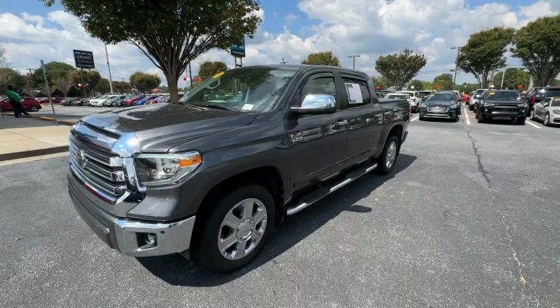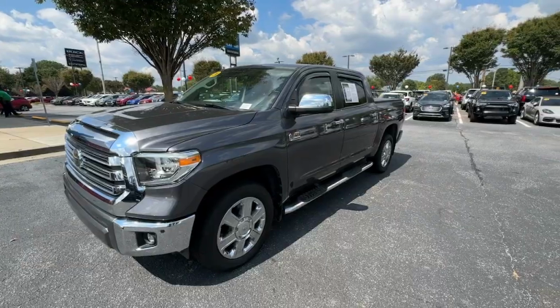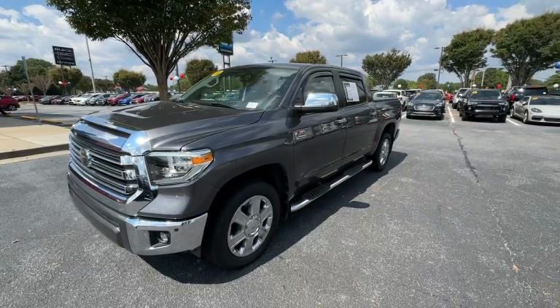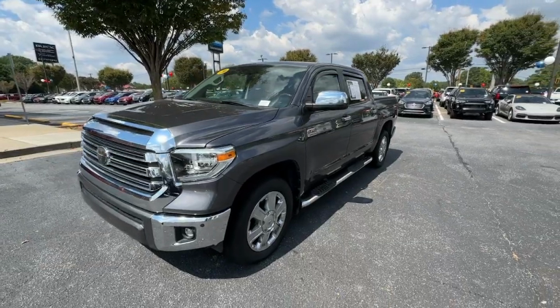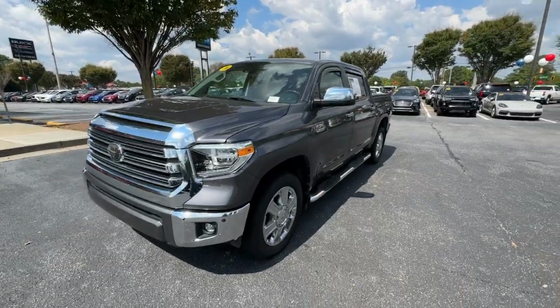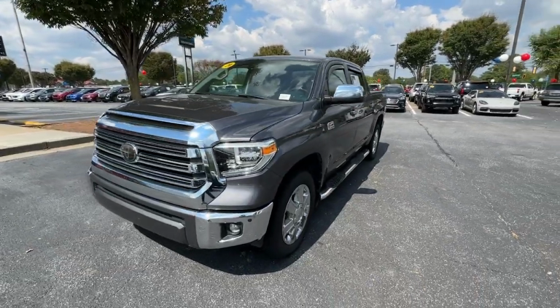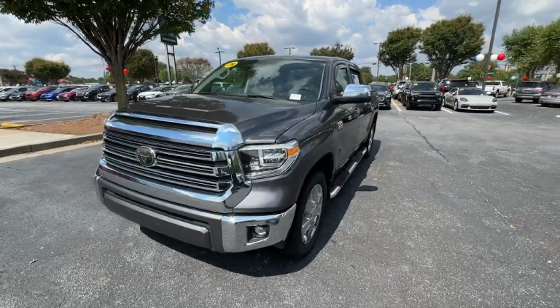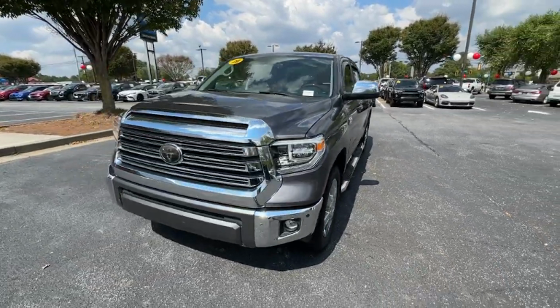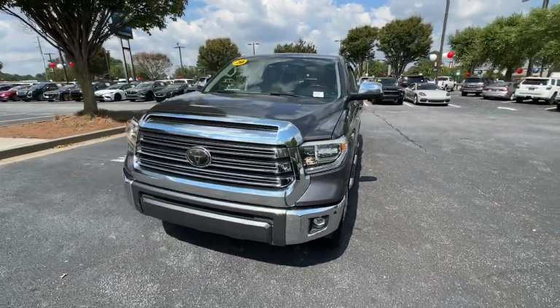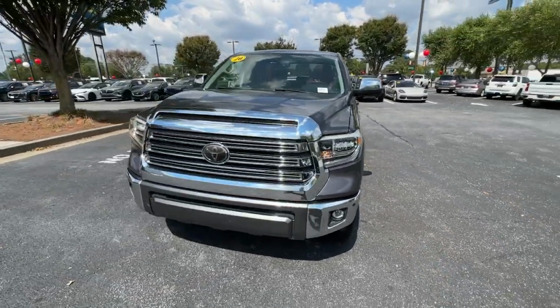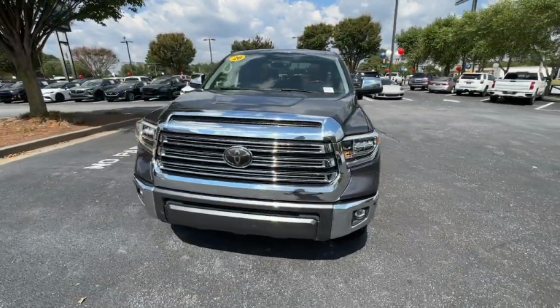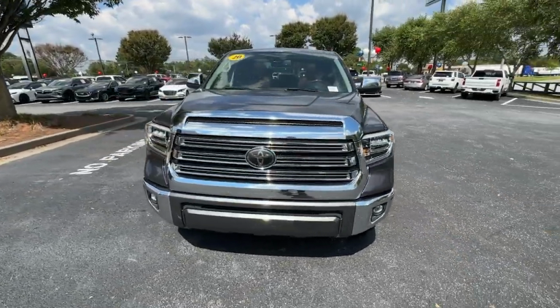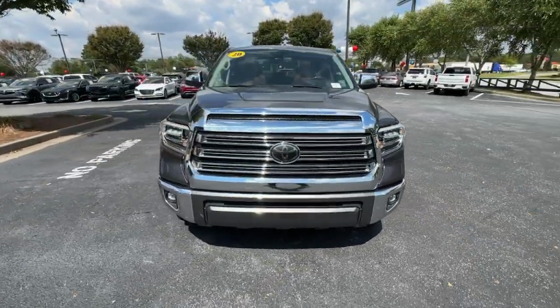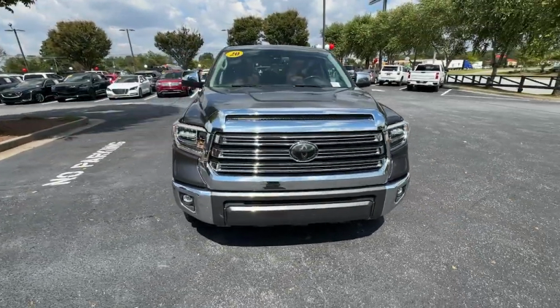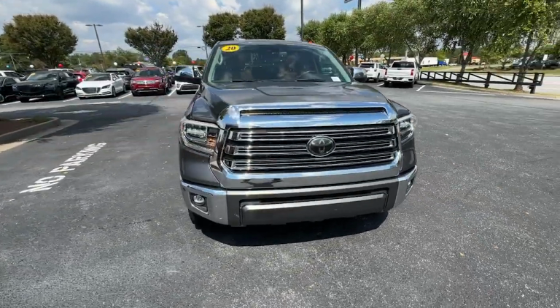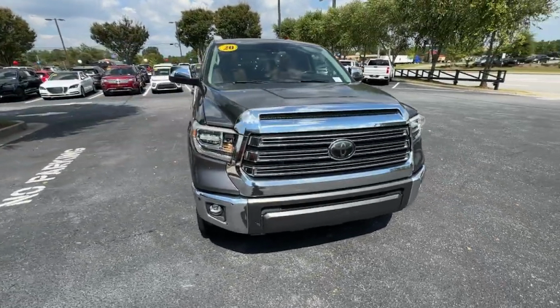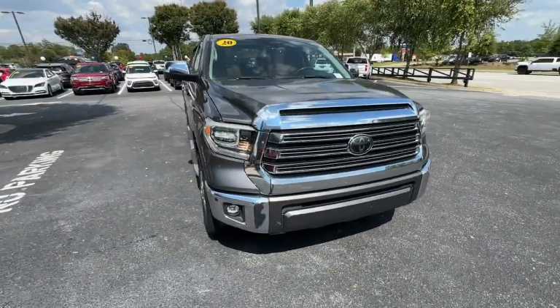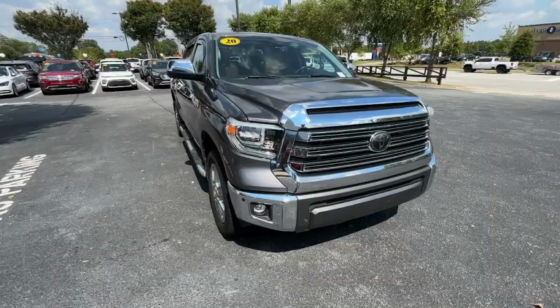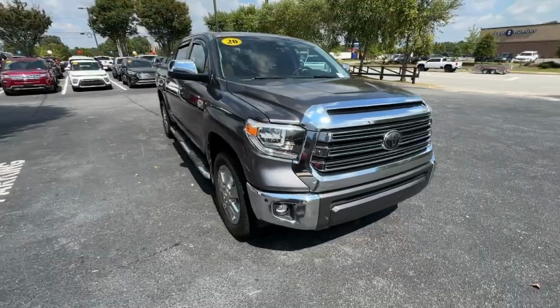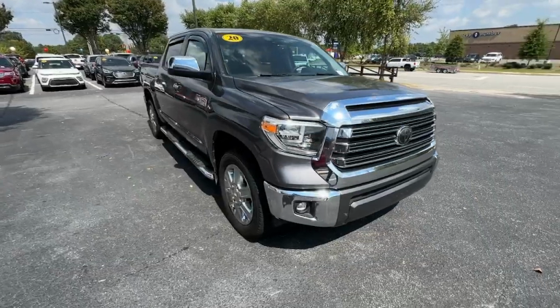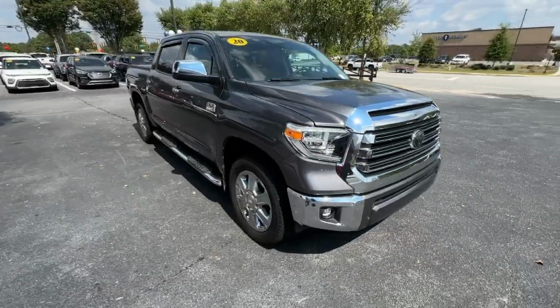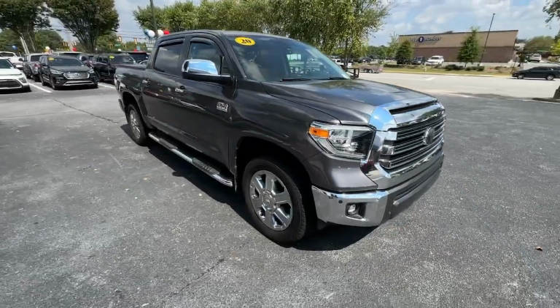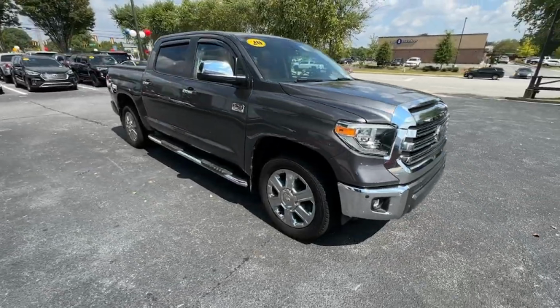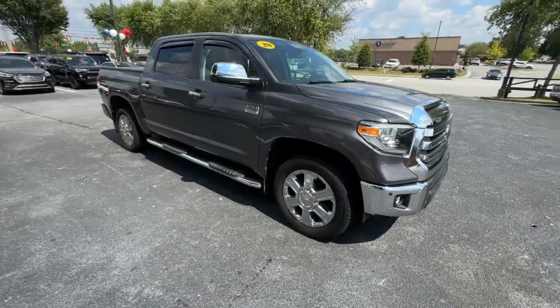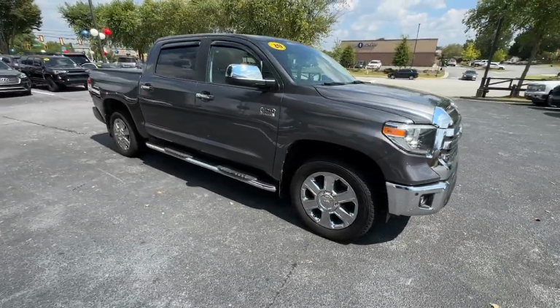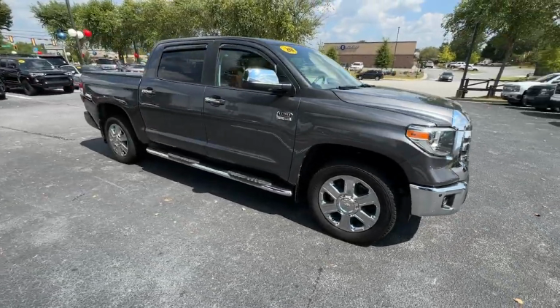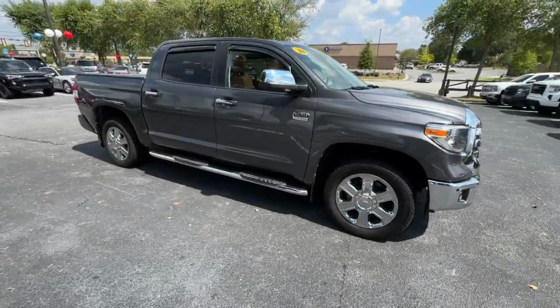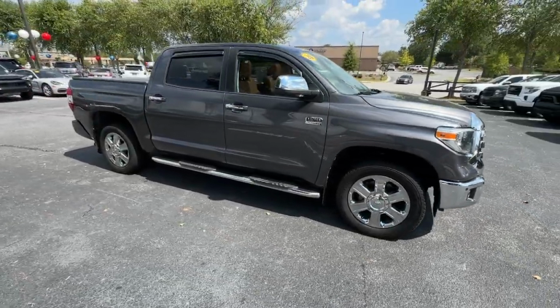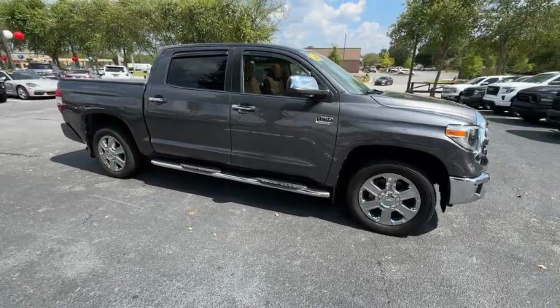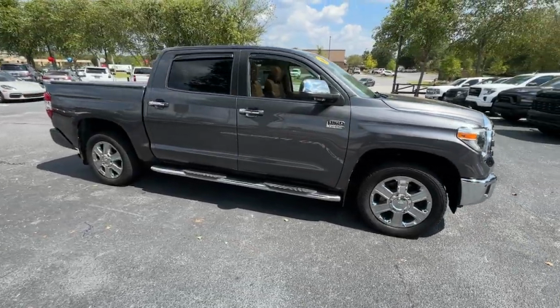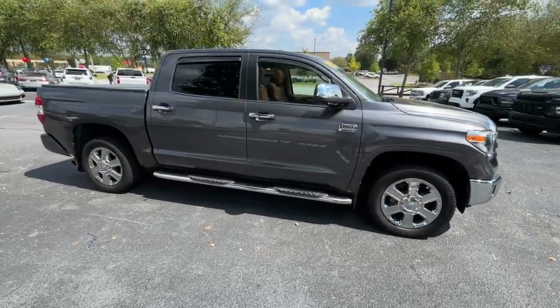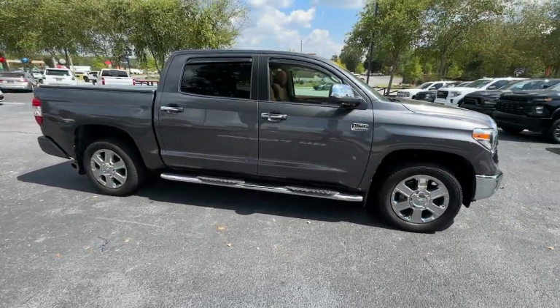Look no further than the 2020 Toyota Tundra. With less than 50,000 miles on the odometer, this vehicle provides excellent value.